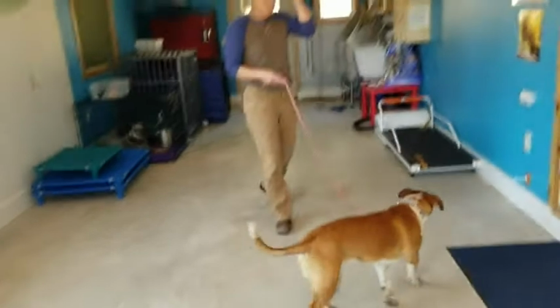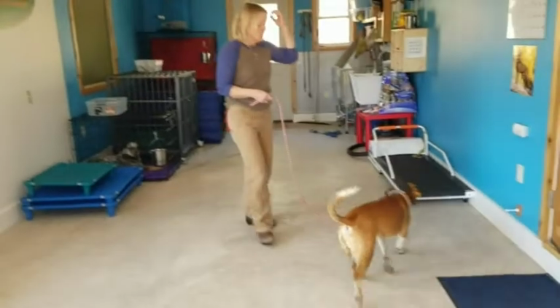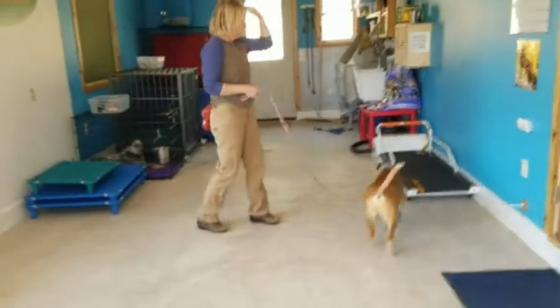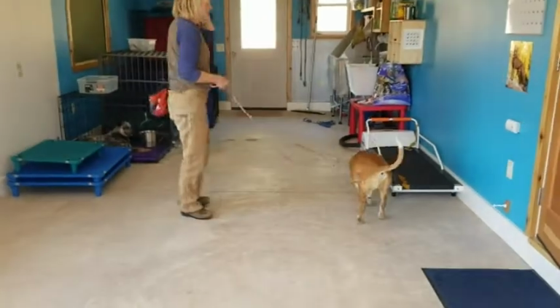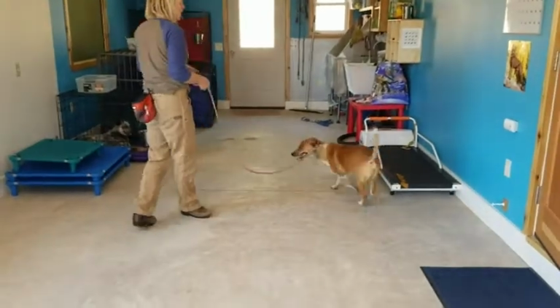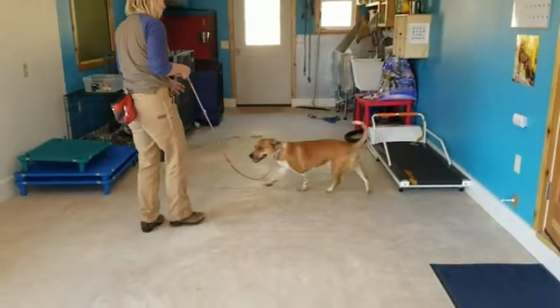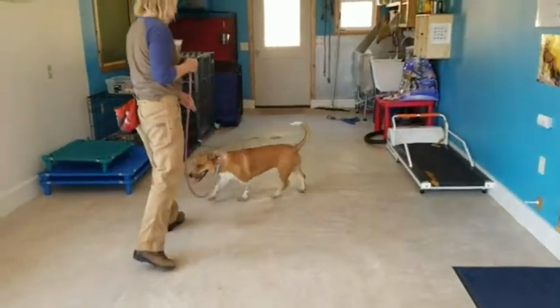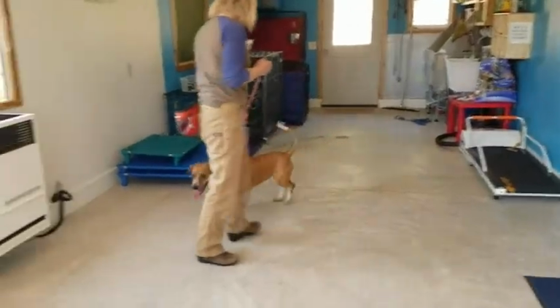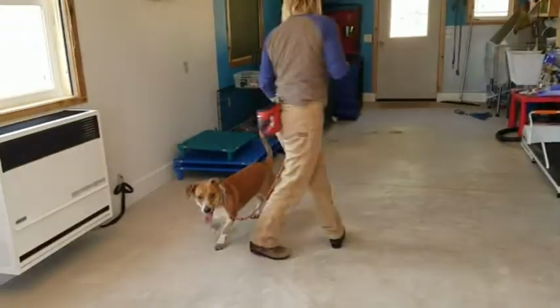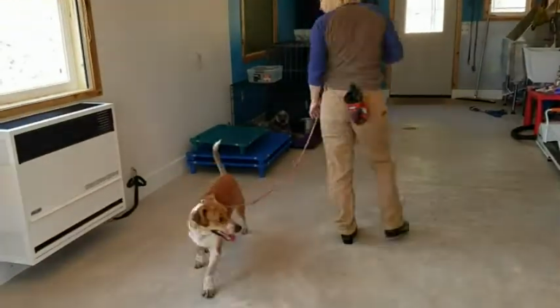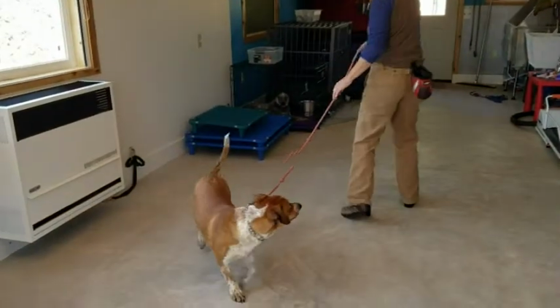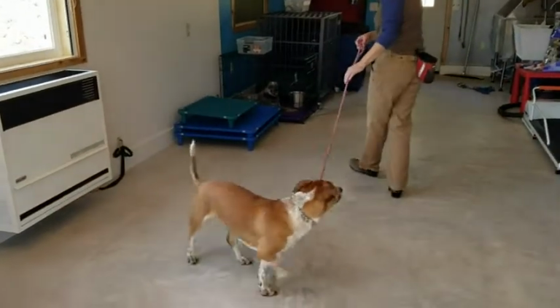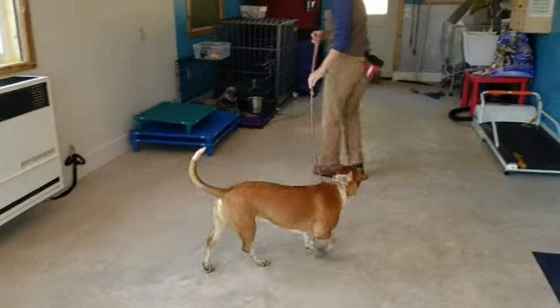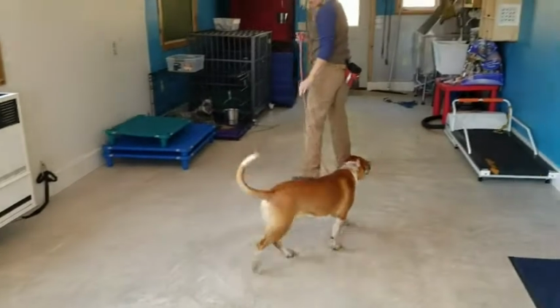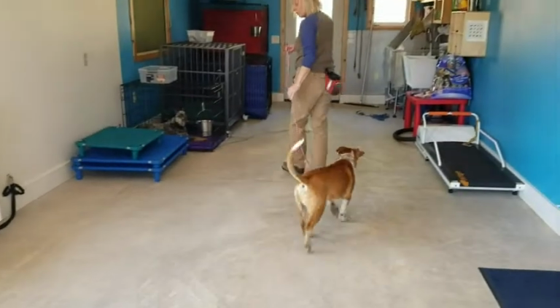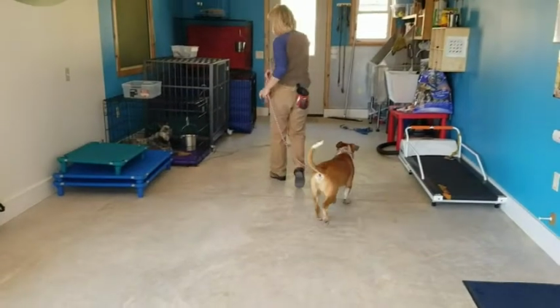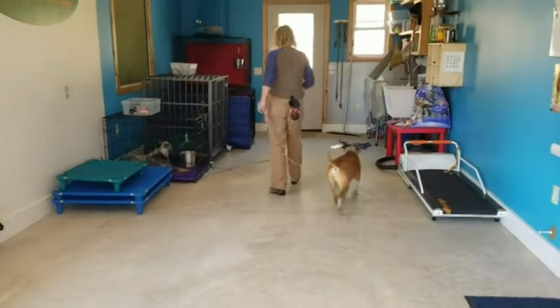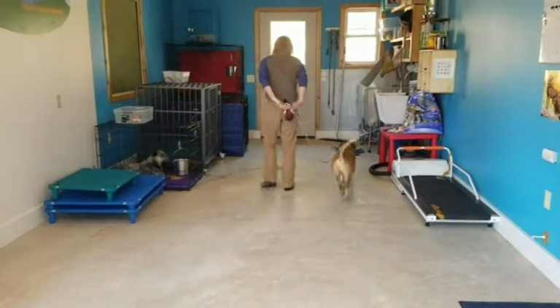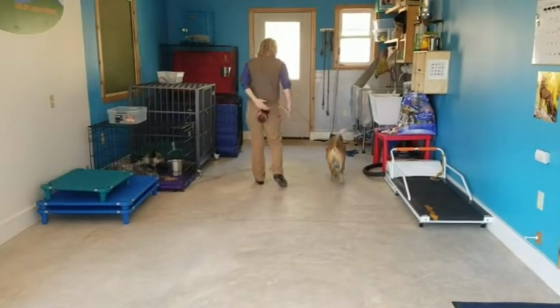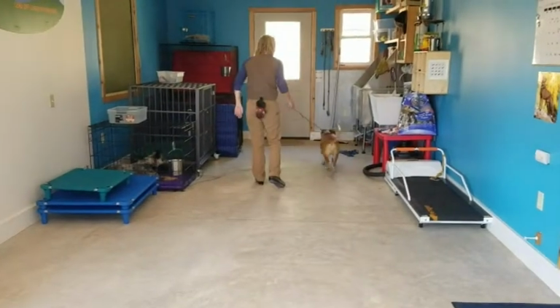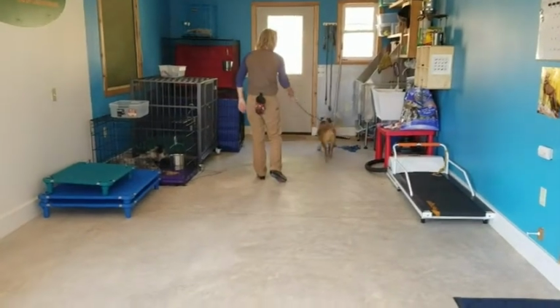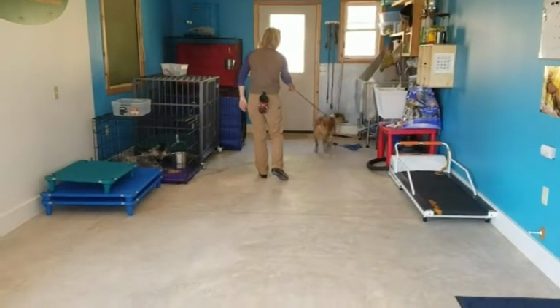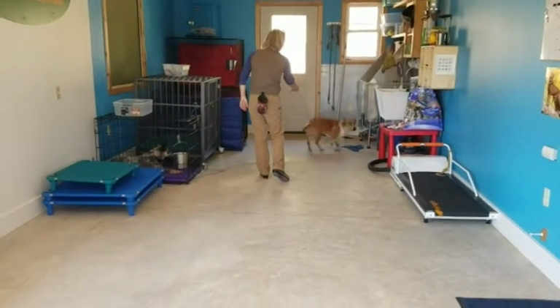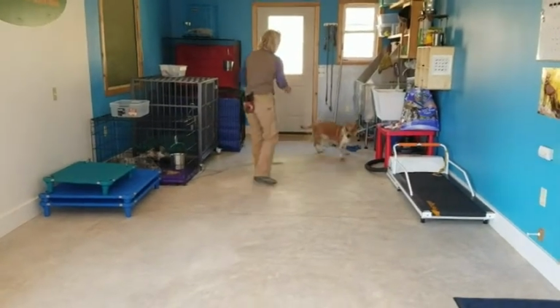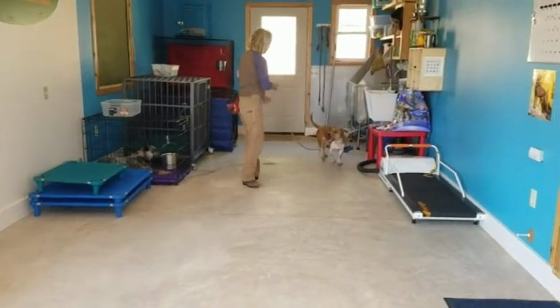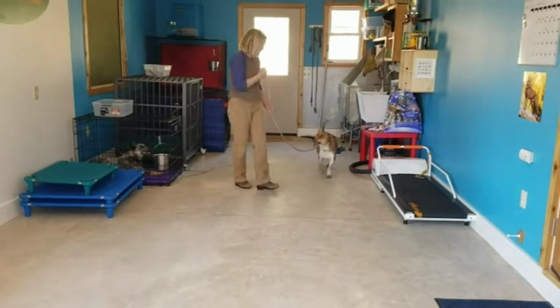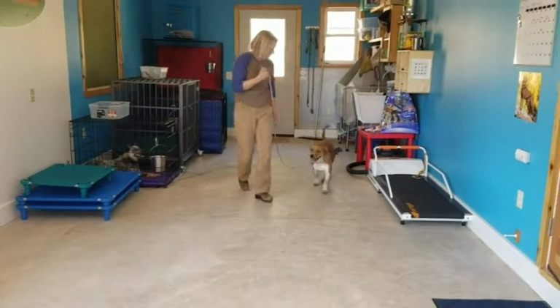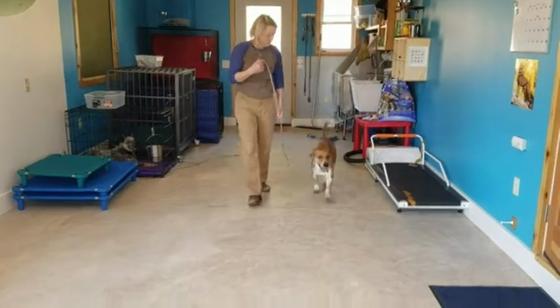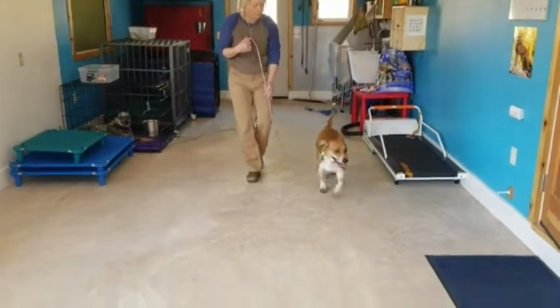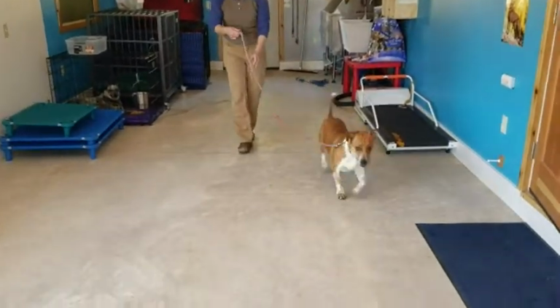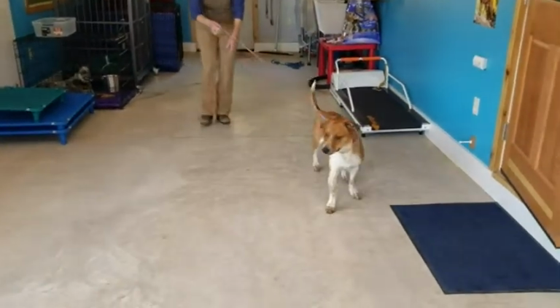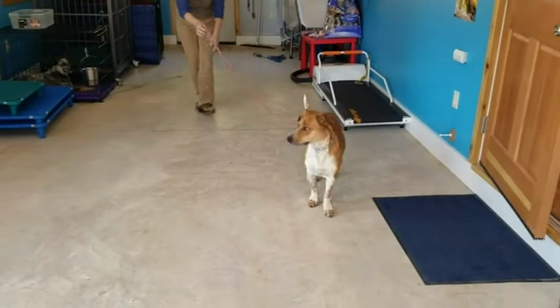All I want him to do is, when I turn, I want him to come with me. Good — no pressure on that one. Not a lot of pressure. There might be some now. Good.